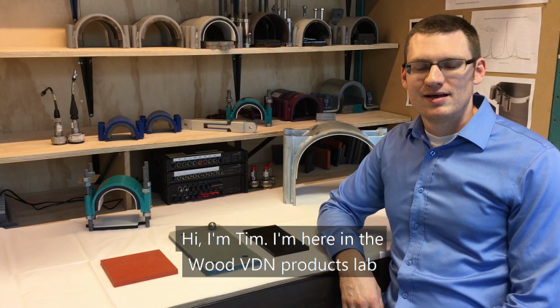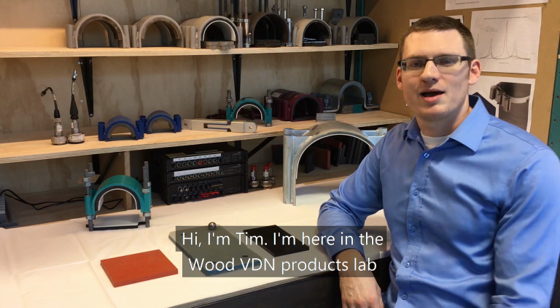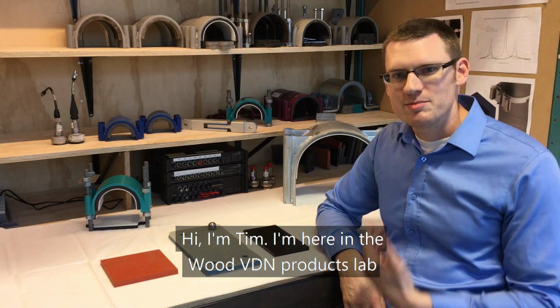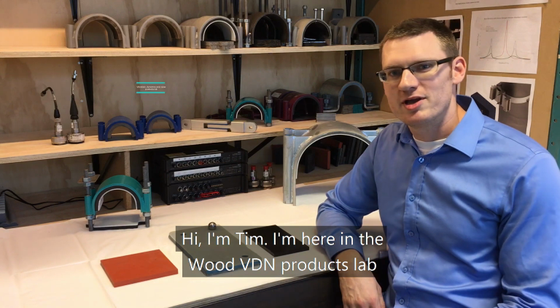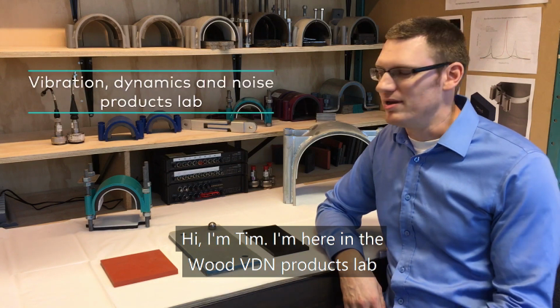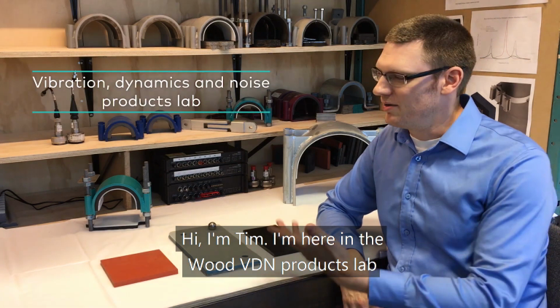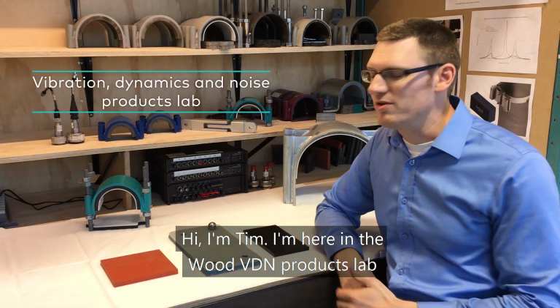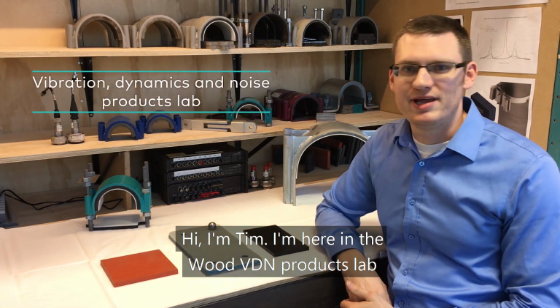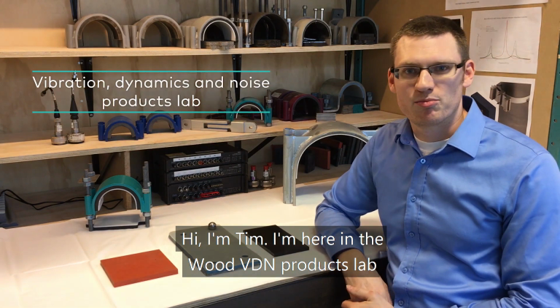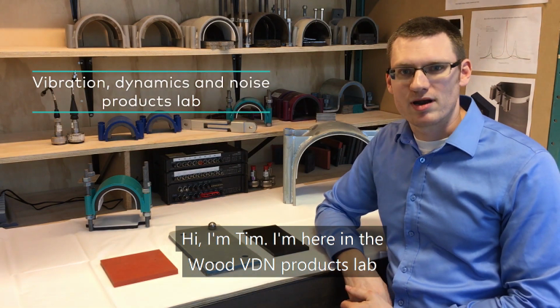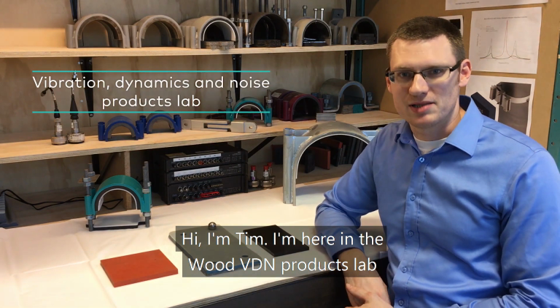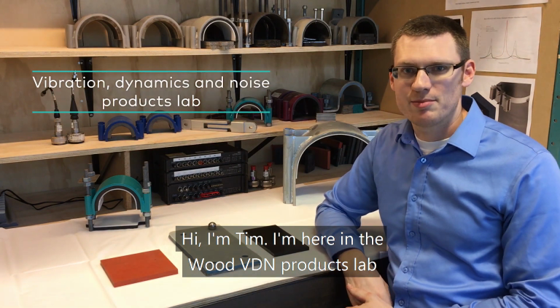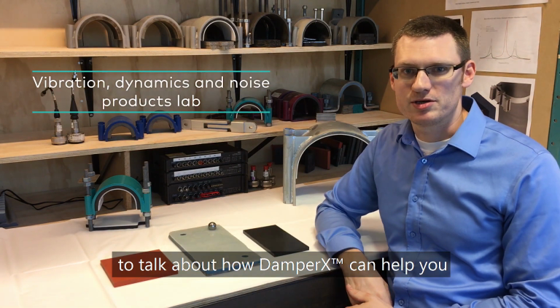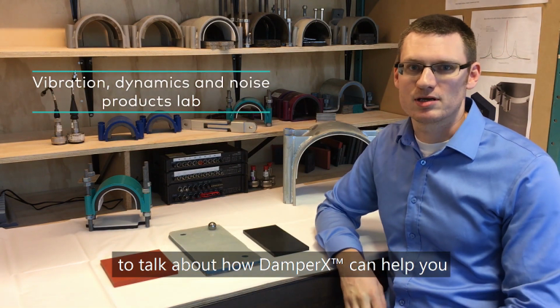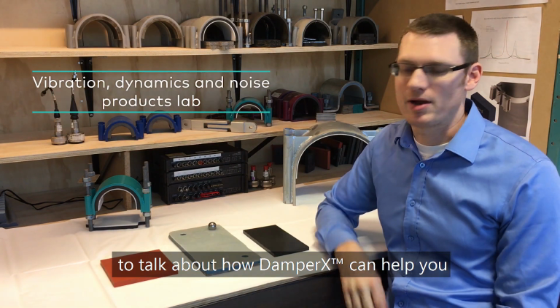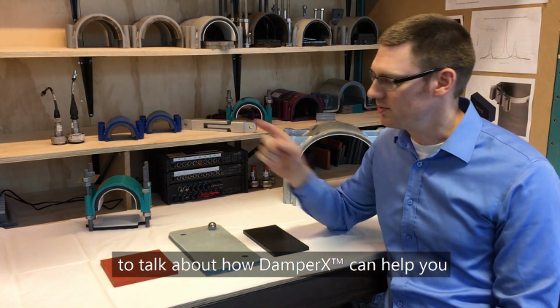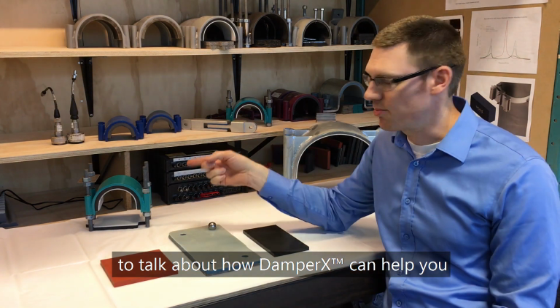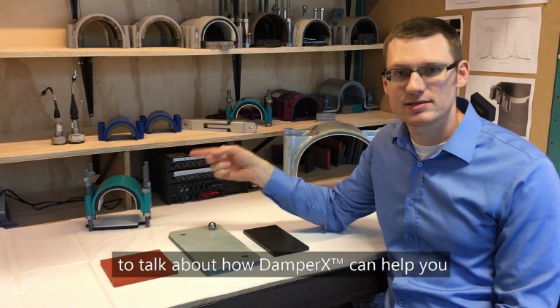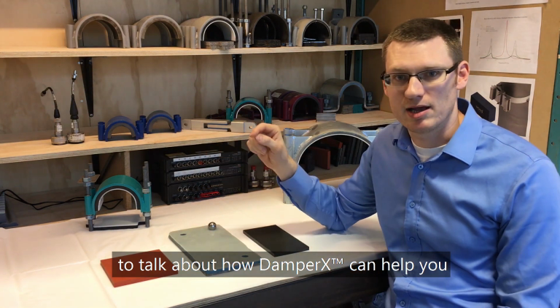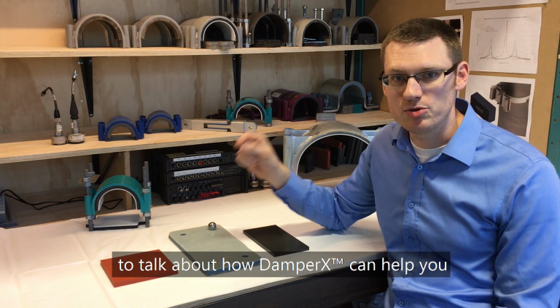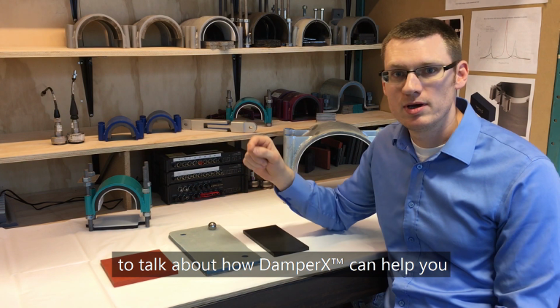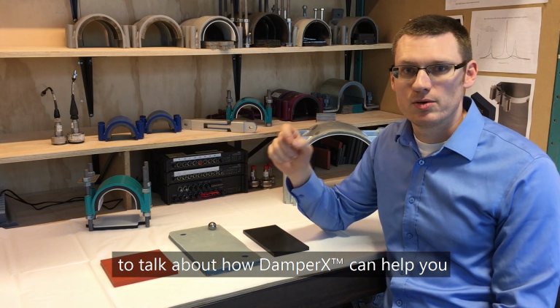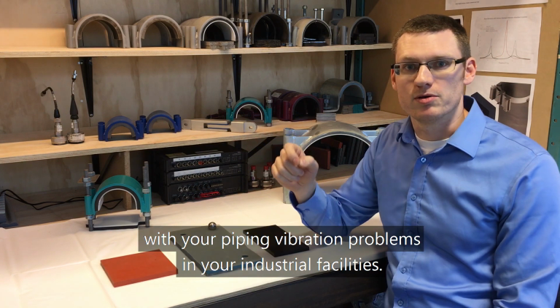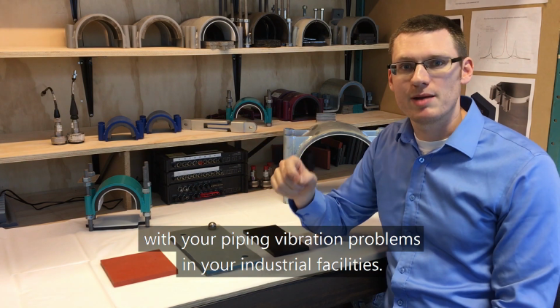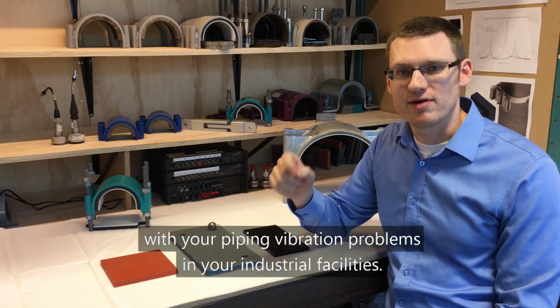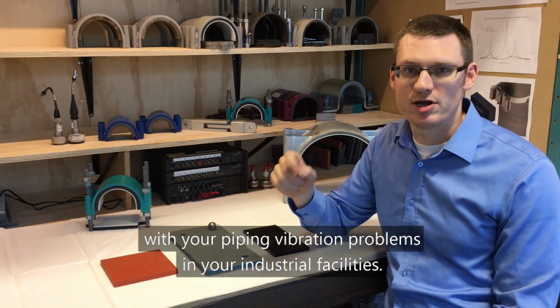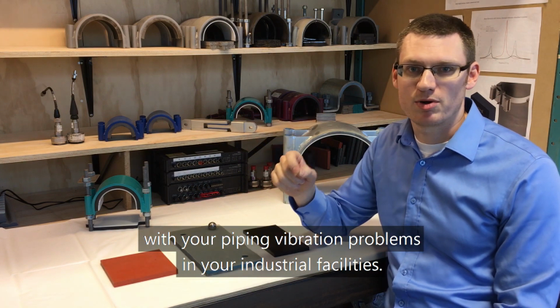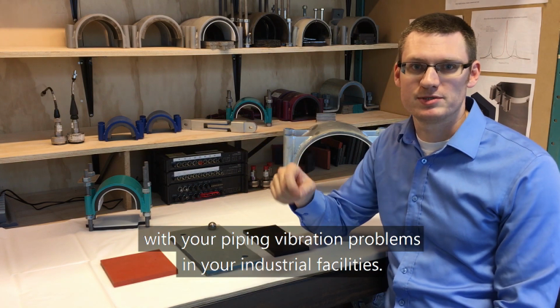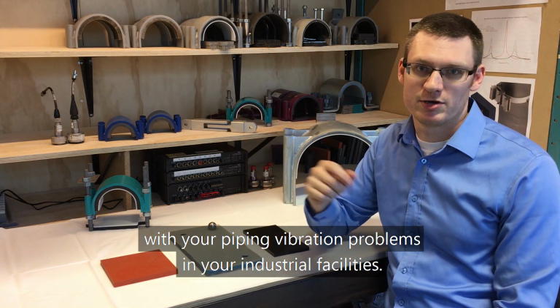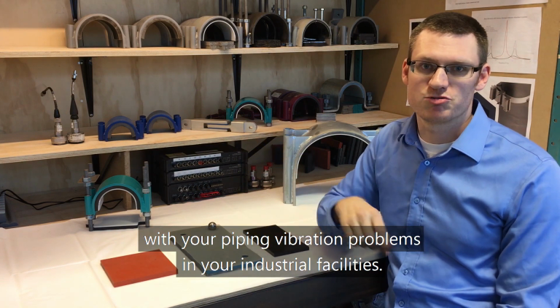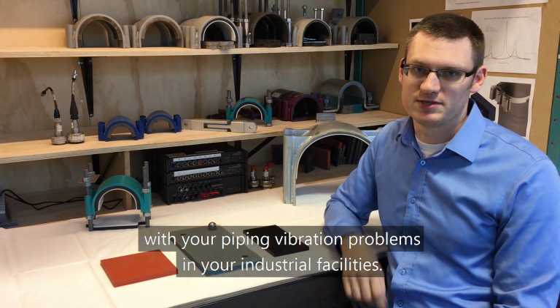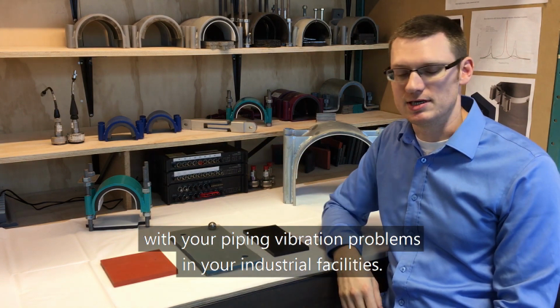Hi, I'm Tim. I'm here in the Wood VDN products lab to talk about how DamperX can help you with your piping vibration problems in your industrial facilities.